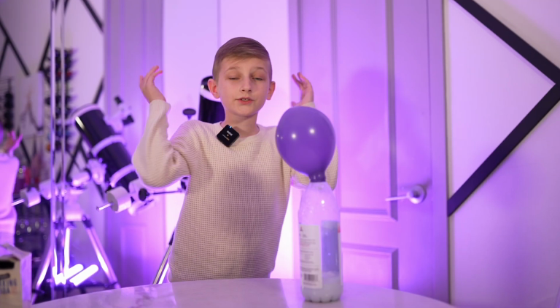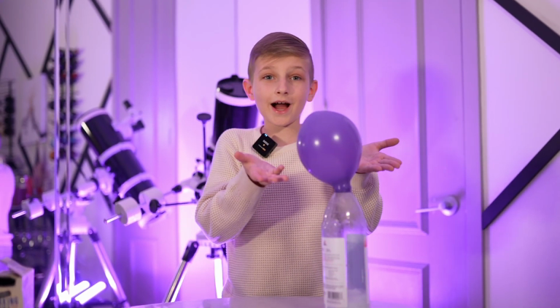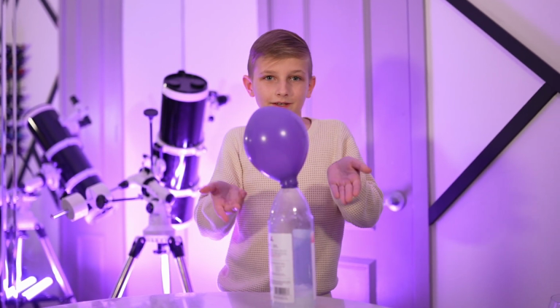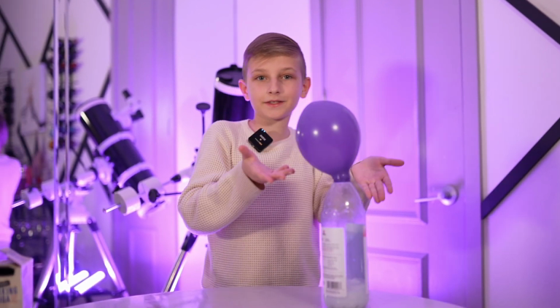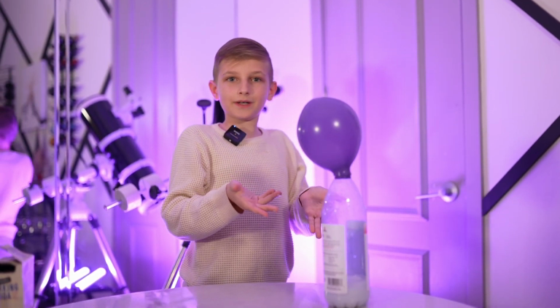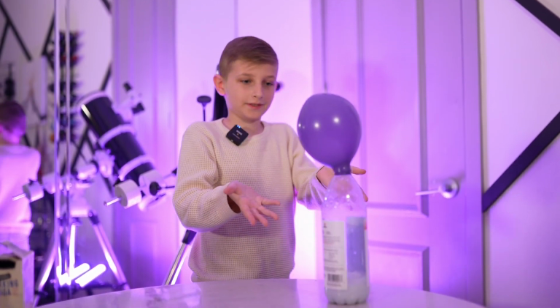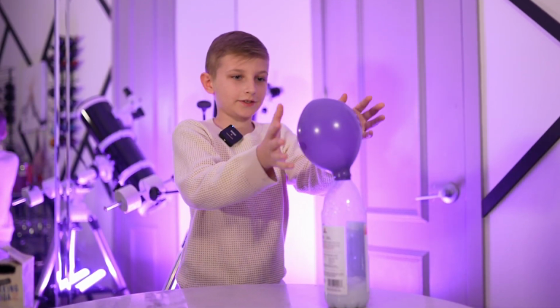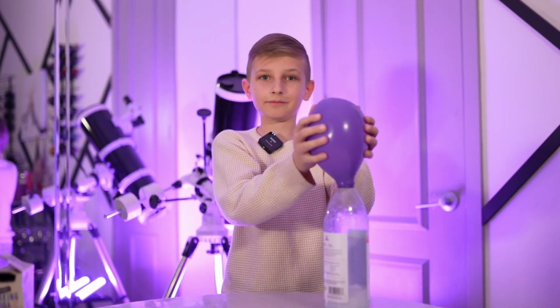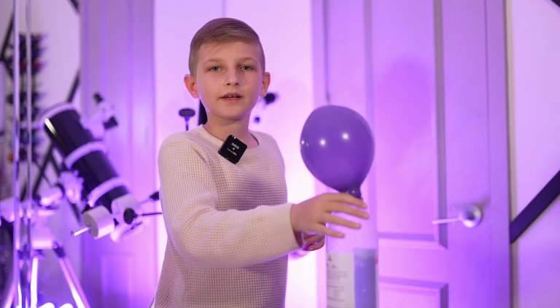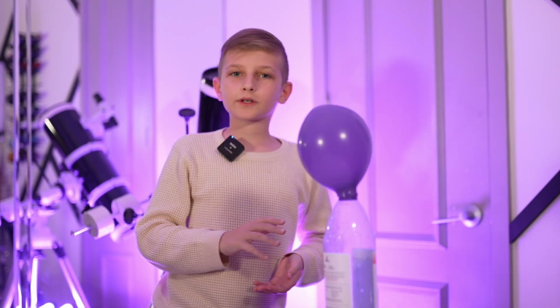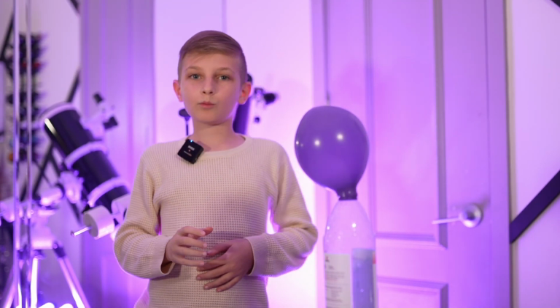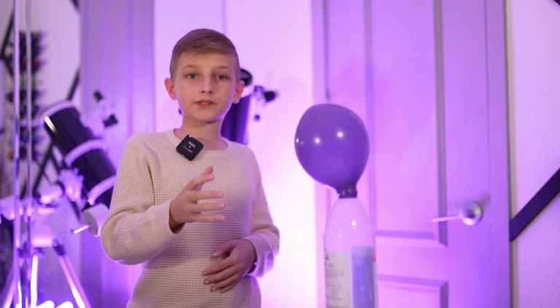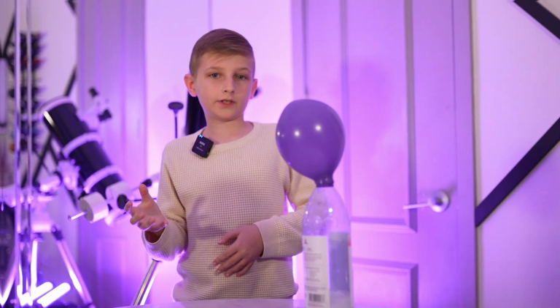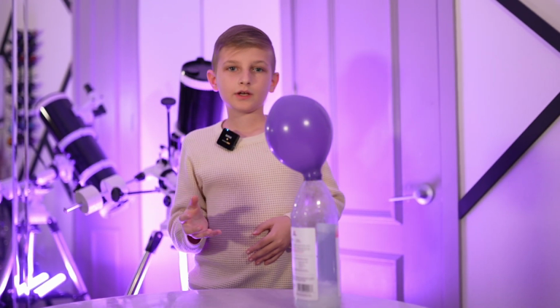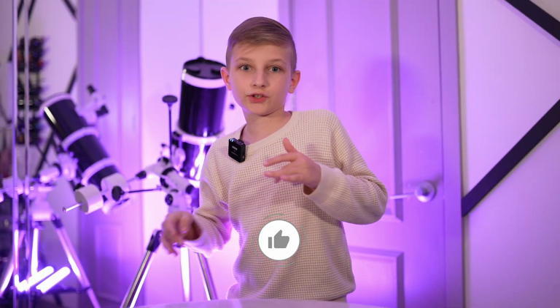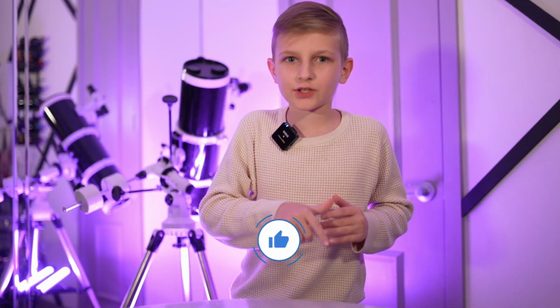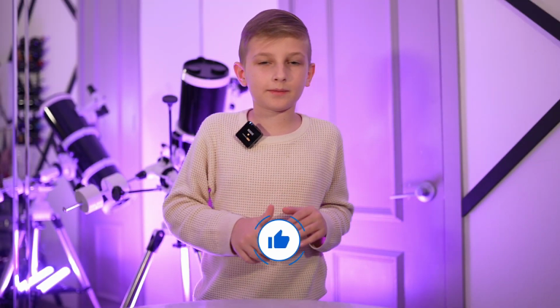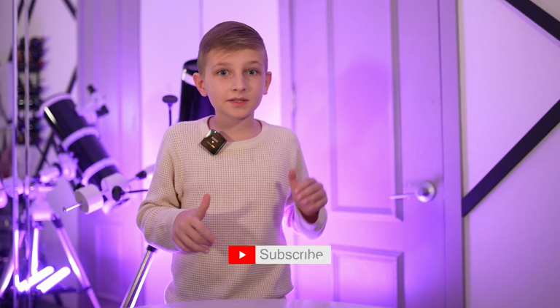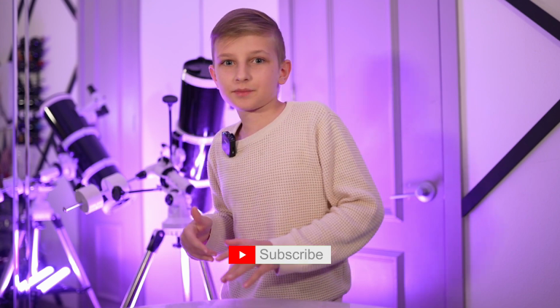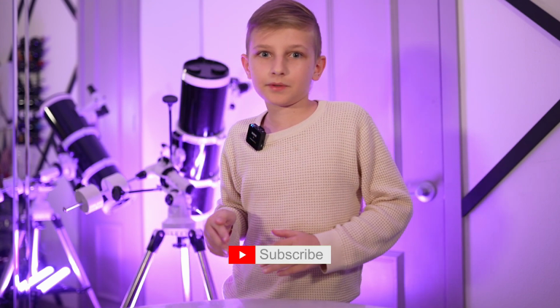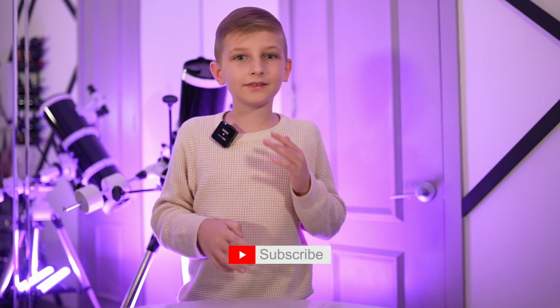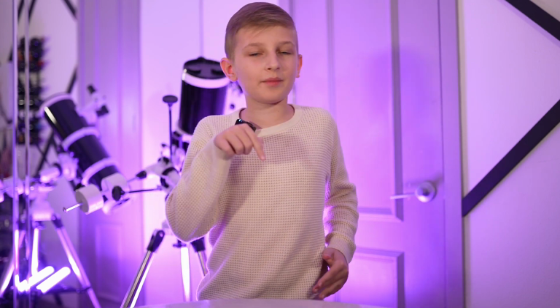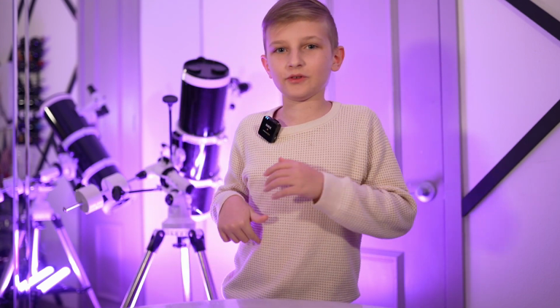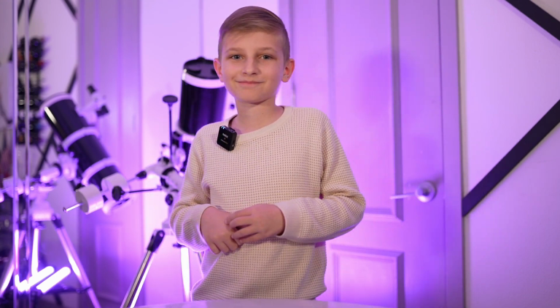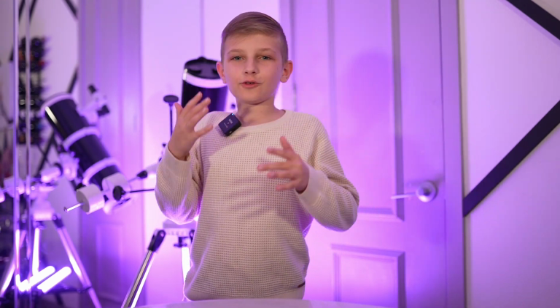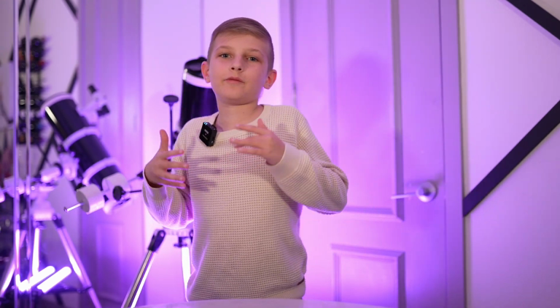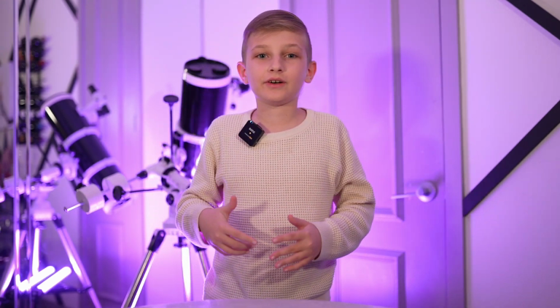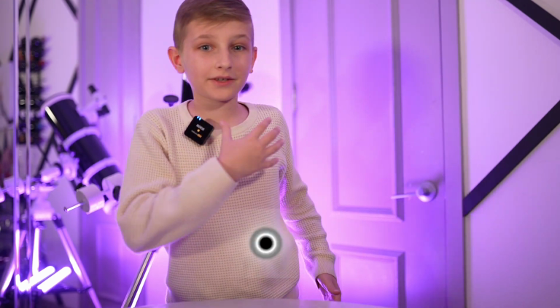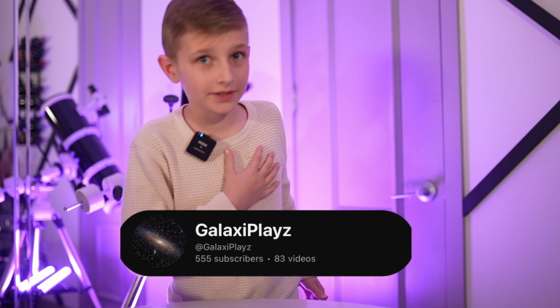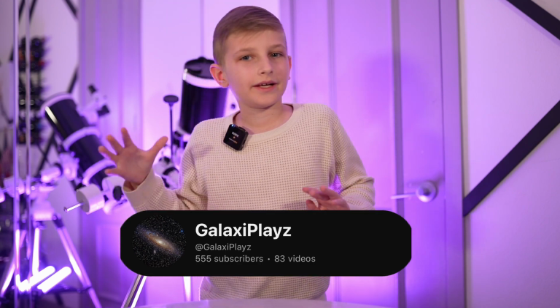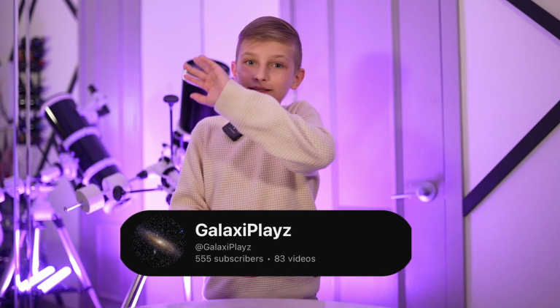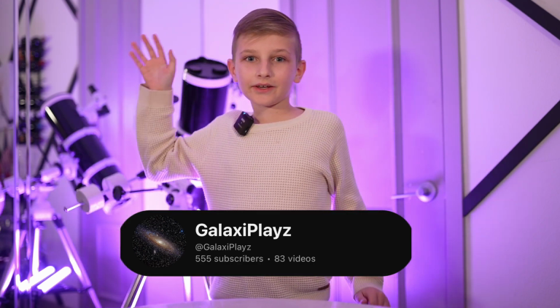So there you have it. We did the experiment and inflated a balloon. If you want to see more of these types of videos, make sure to smash that like button, smash that subscribe button, and leave a comment down below. Thanks for being with me here. I'm GalaxyPlays, and see you later.